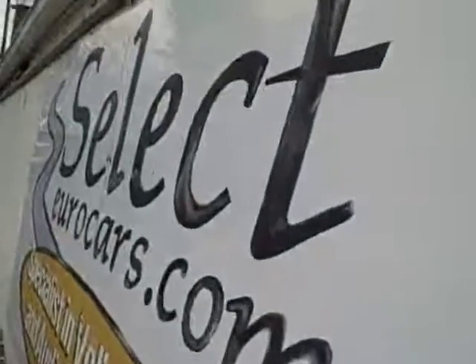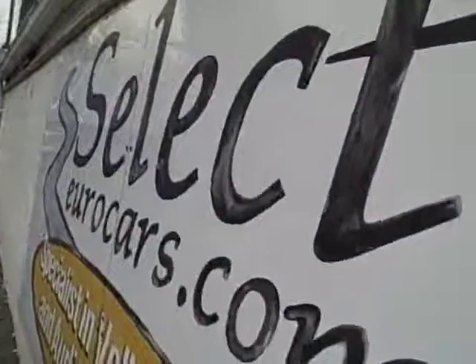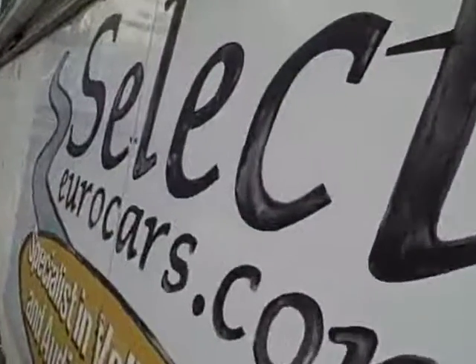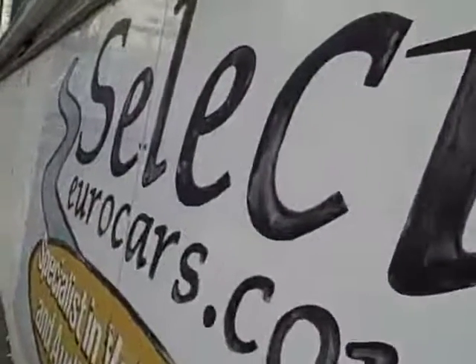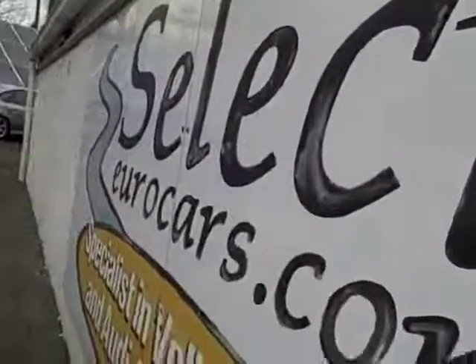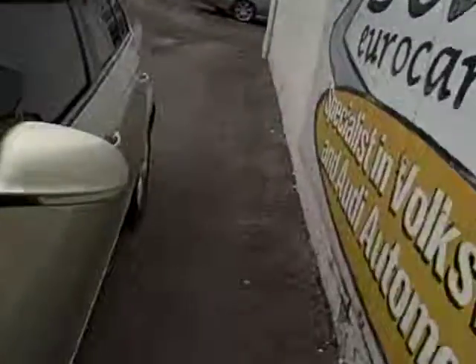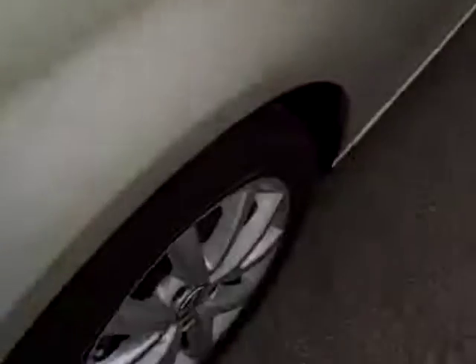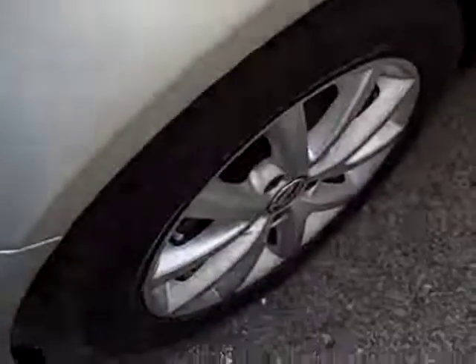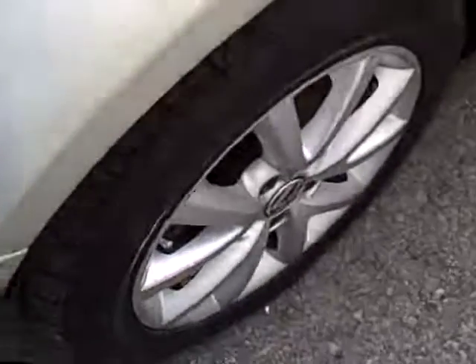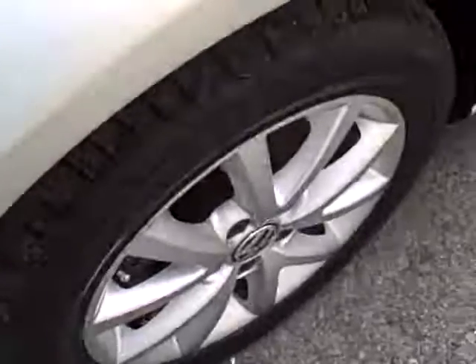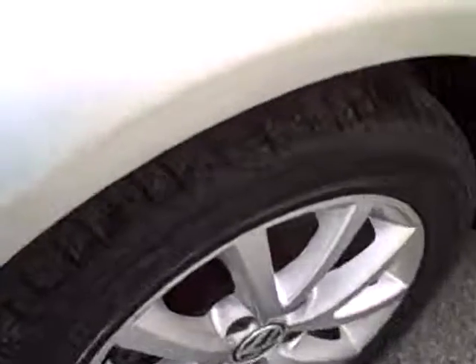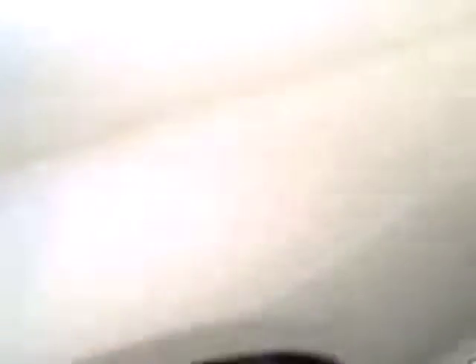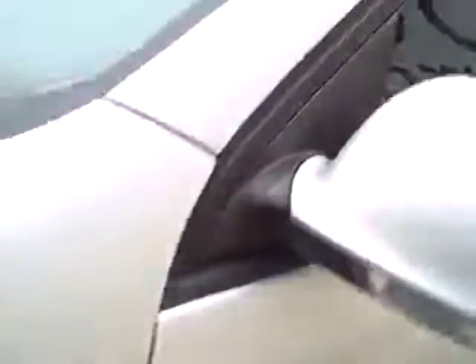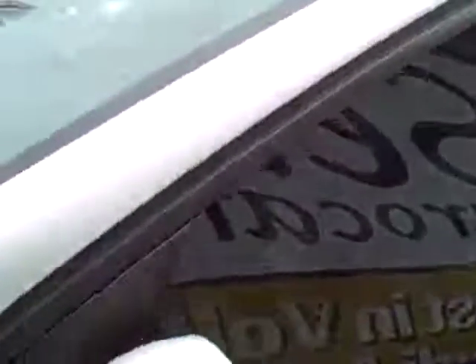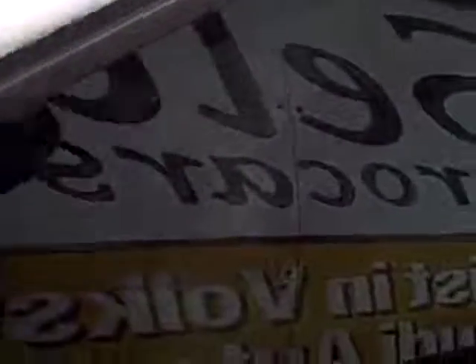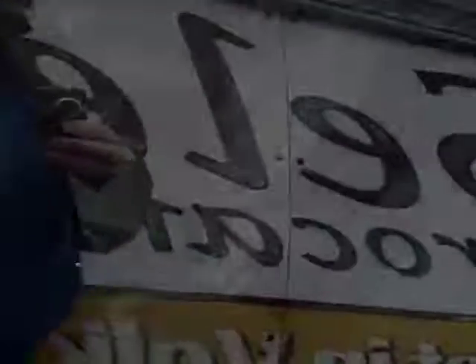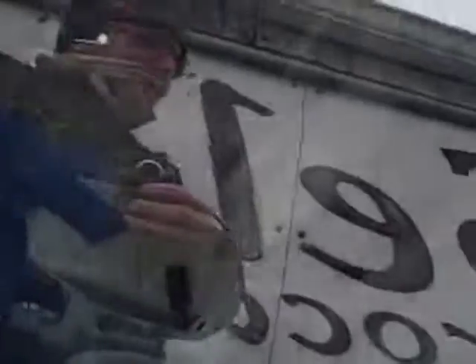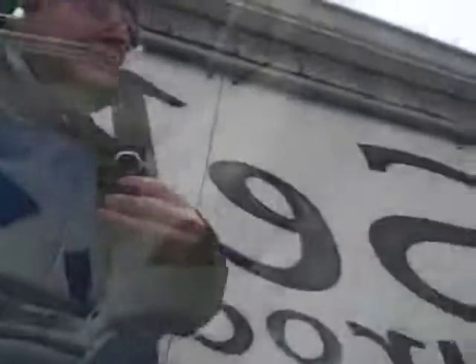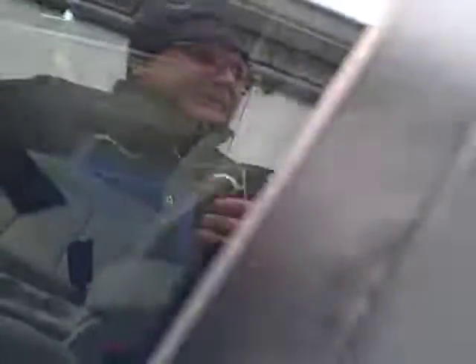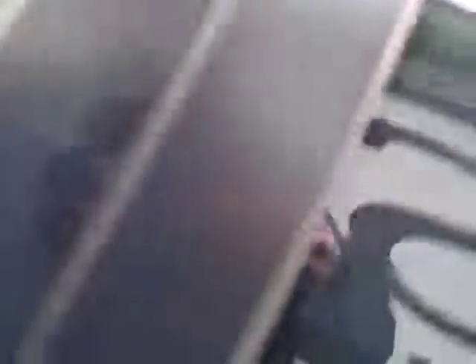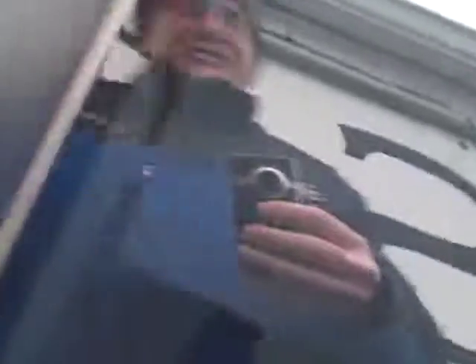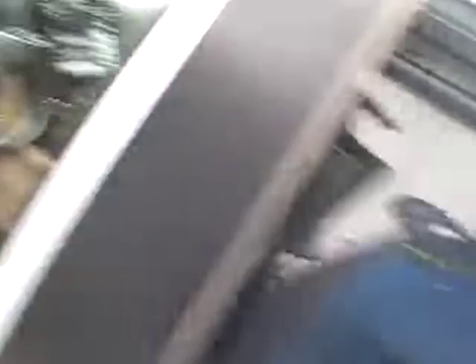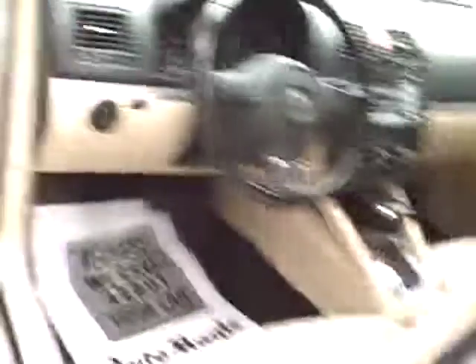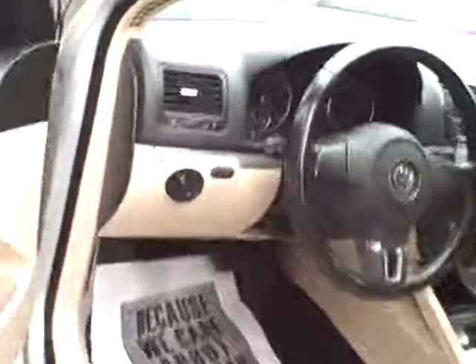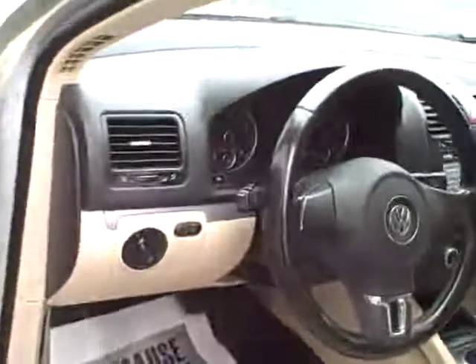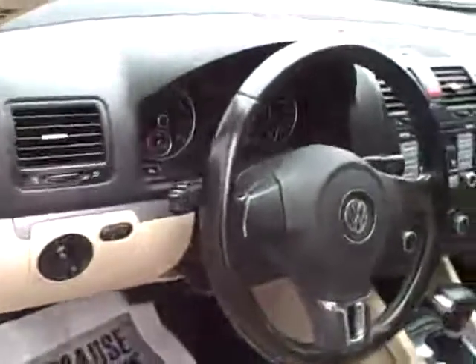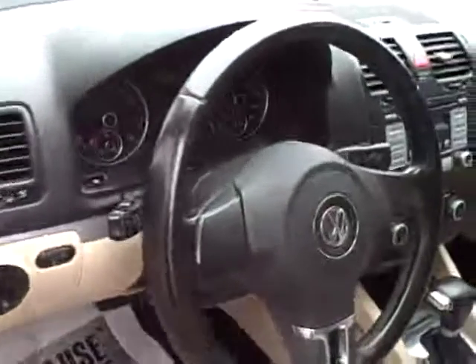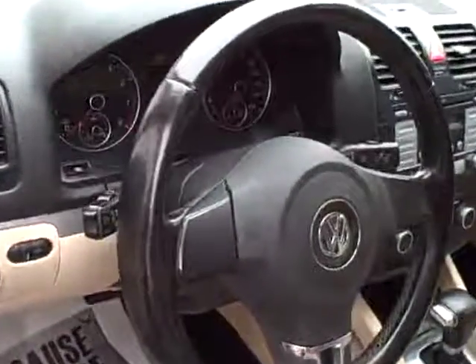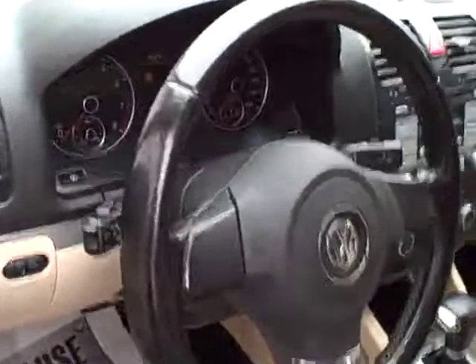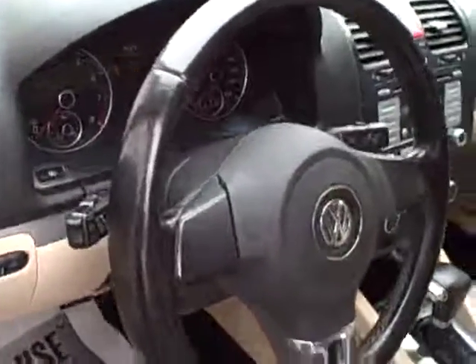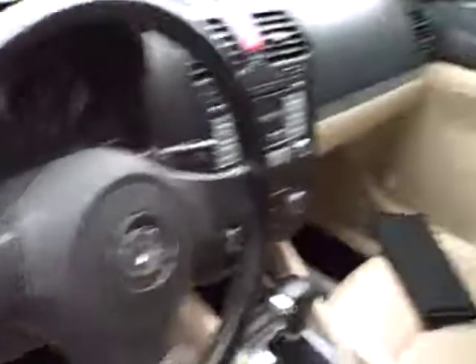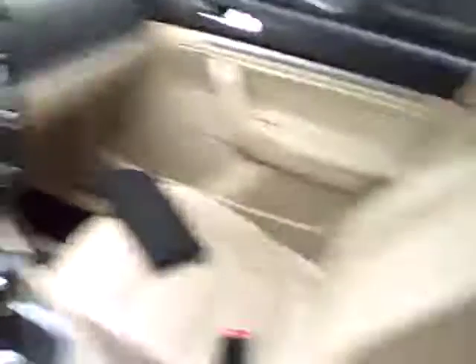Beautiful automobile. Alloy wheels, serious tread on the tires — we'll show those off. The windows do have a tint; we'd be happy to remove the tint off the side windows if it bothers you.